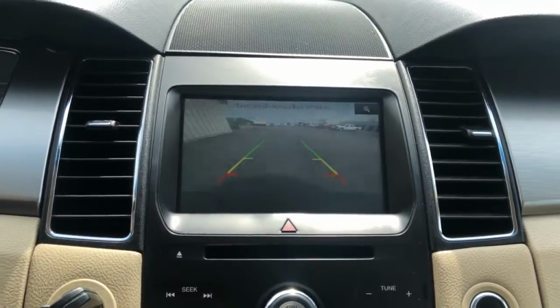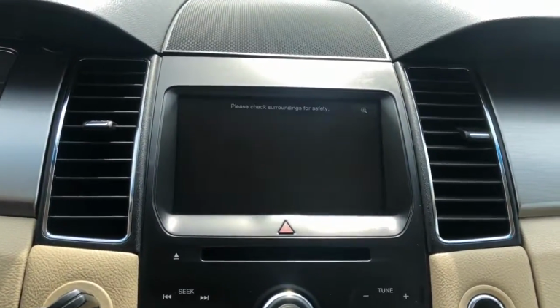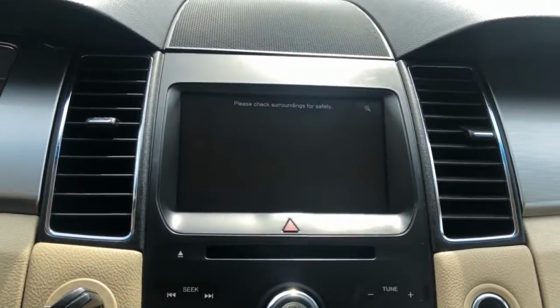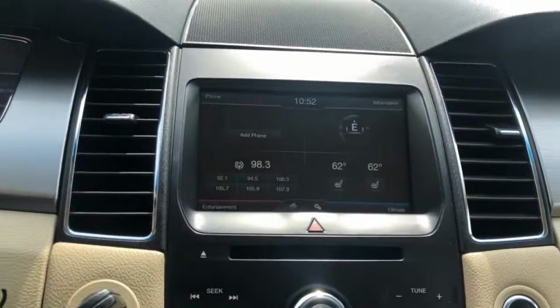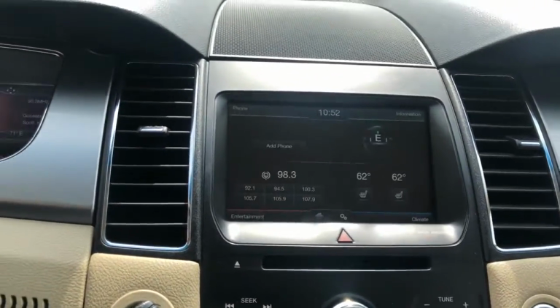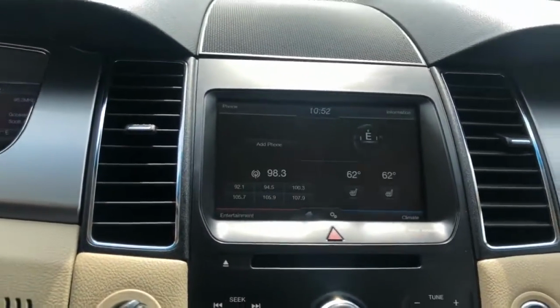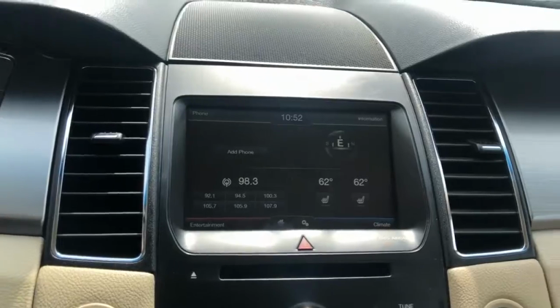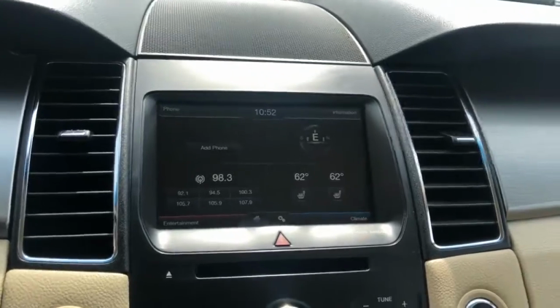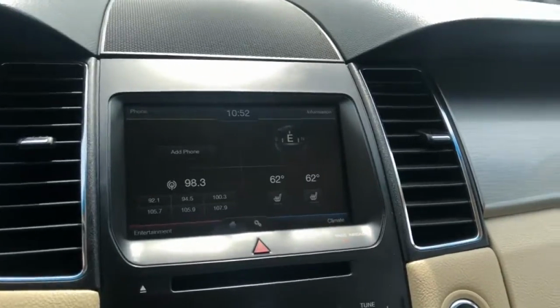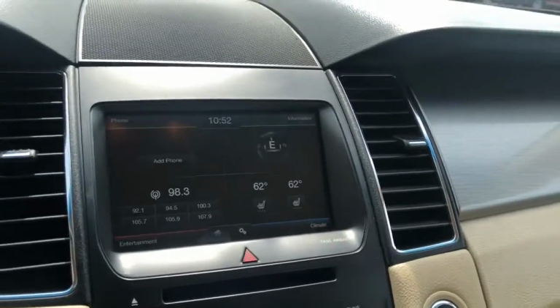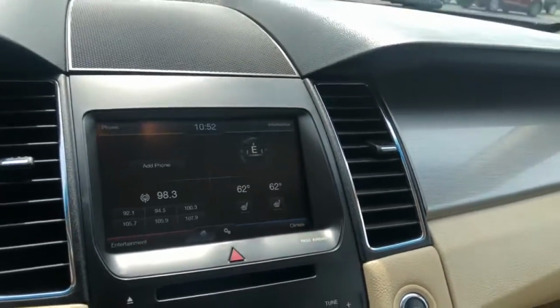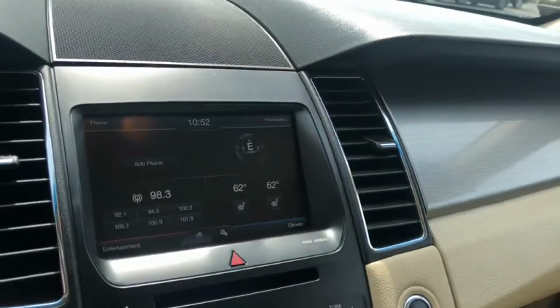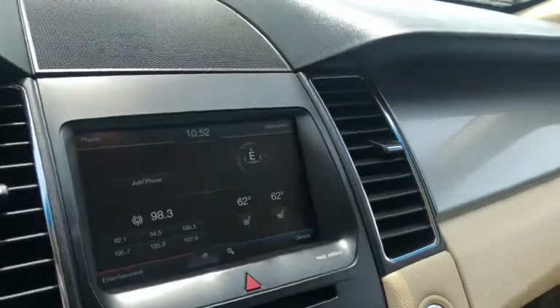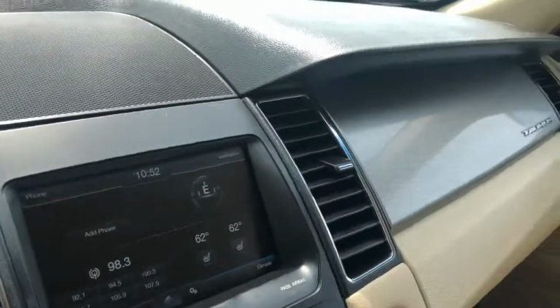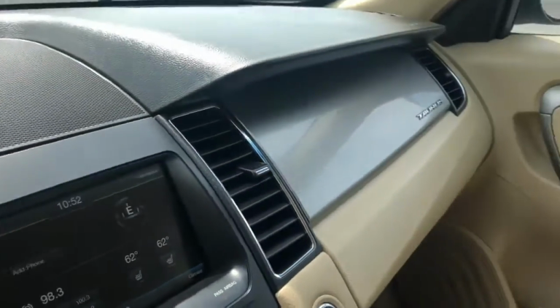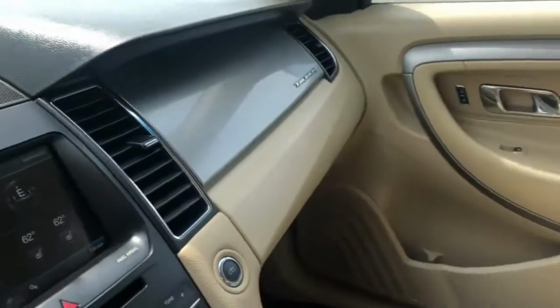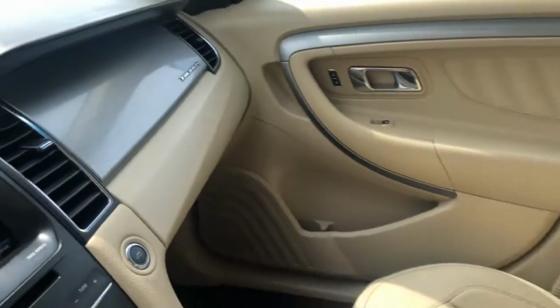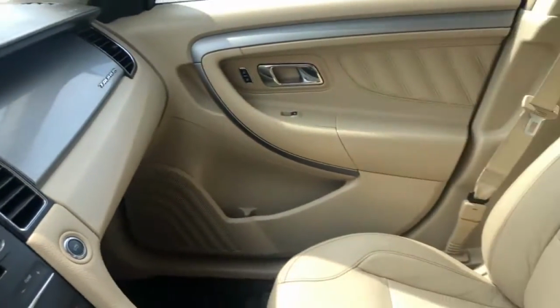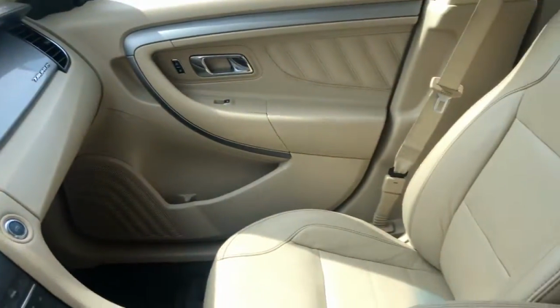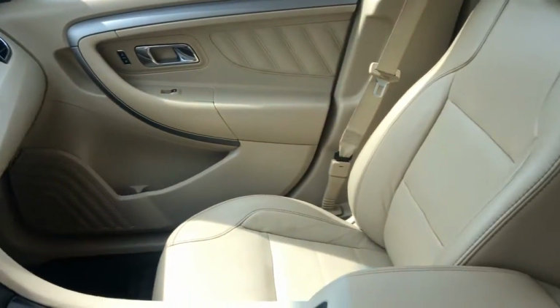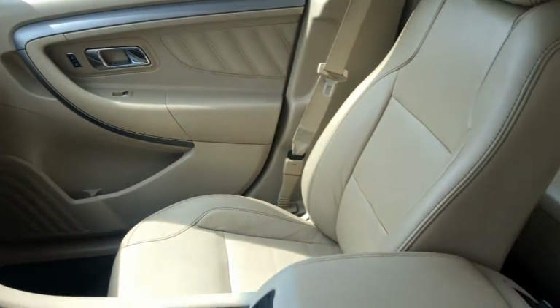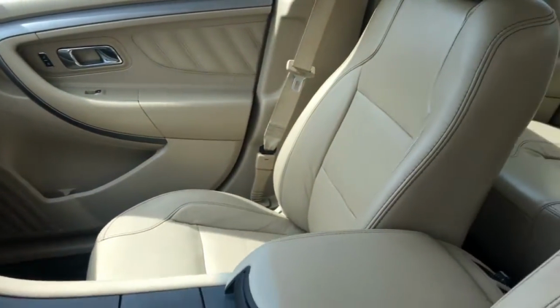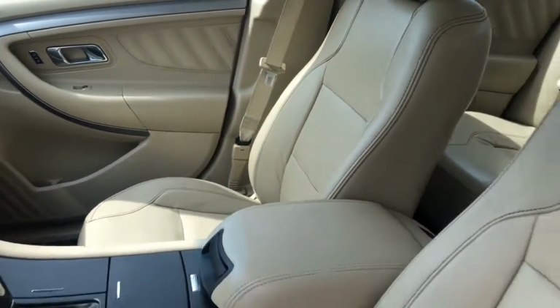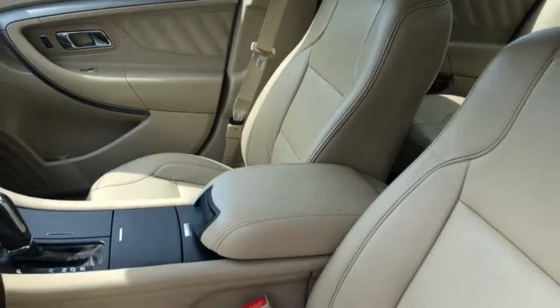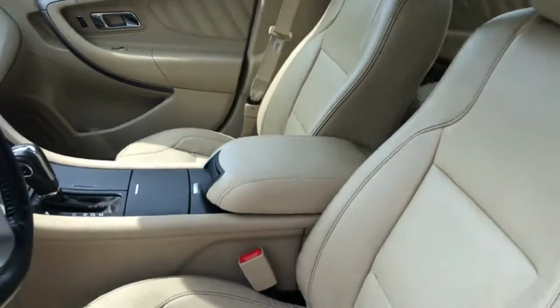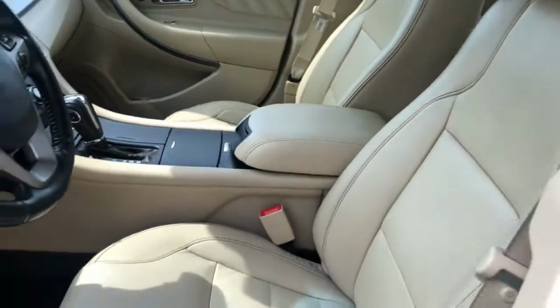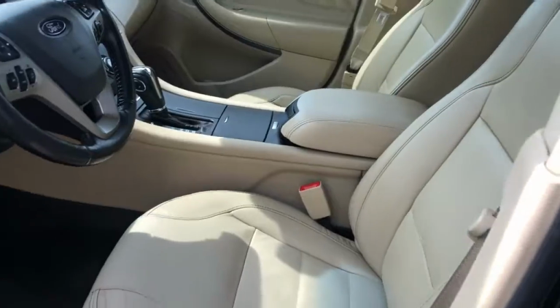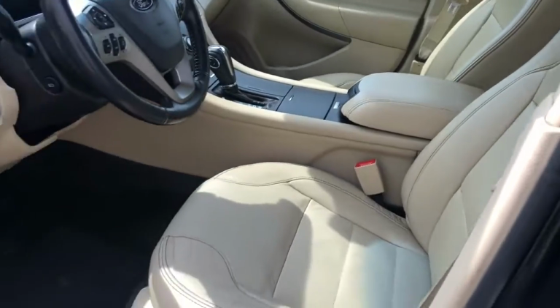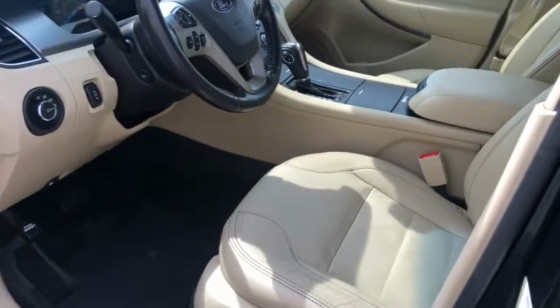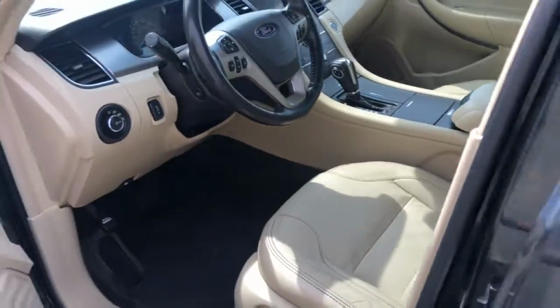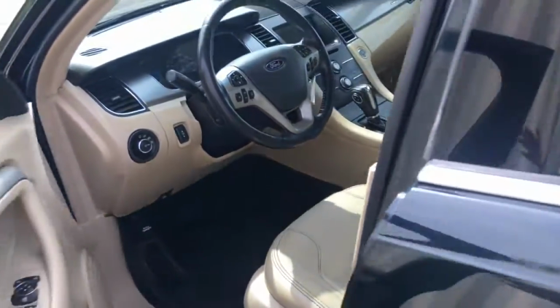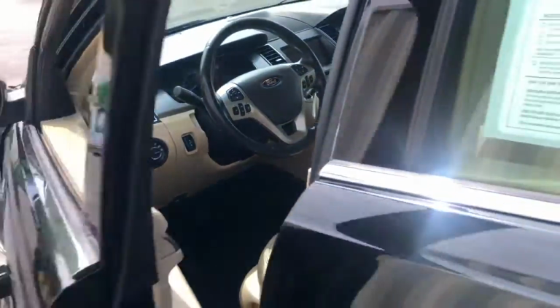It's your turn to enjoy the comfort and sophistication of this sleek and powerful Taurus. Stop in for a test drive — we'll make it the best part of your day.